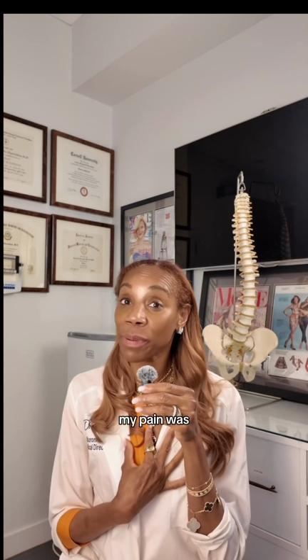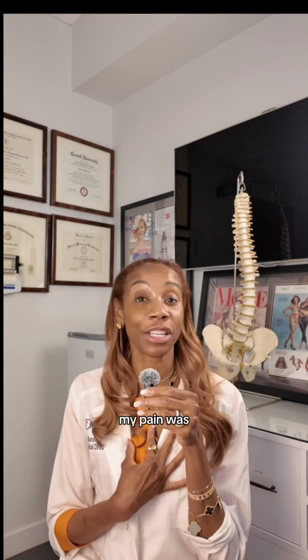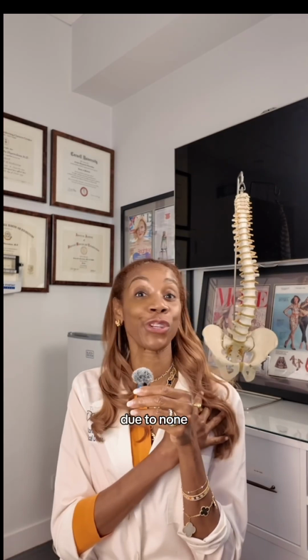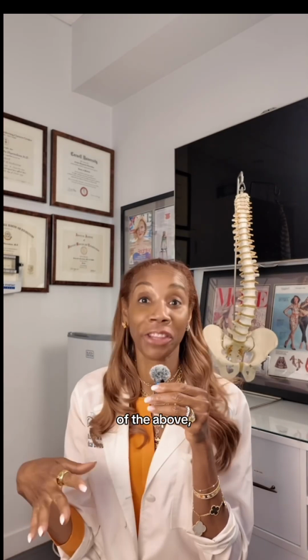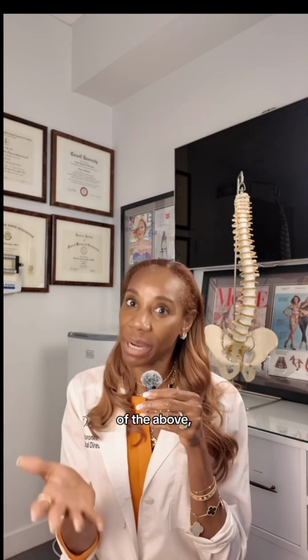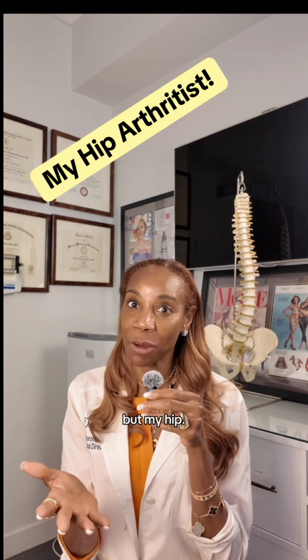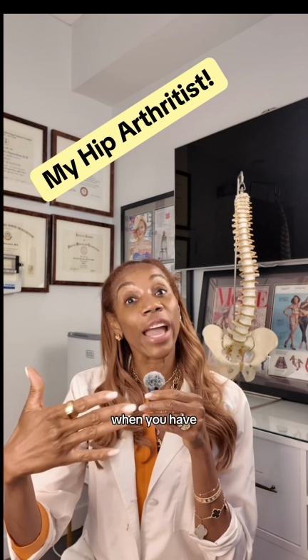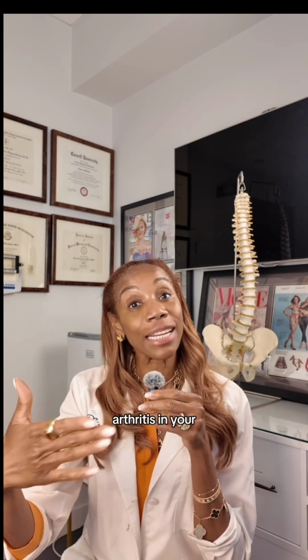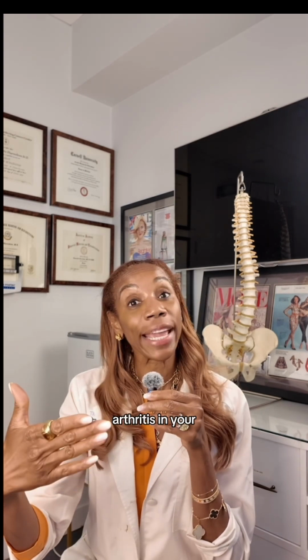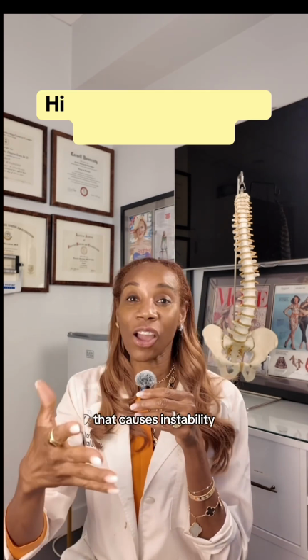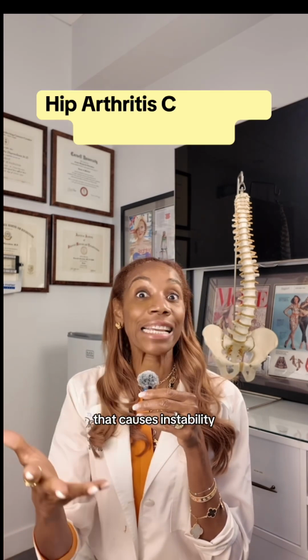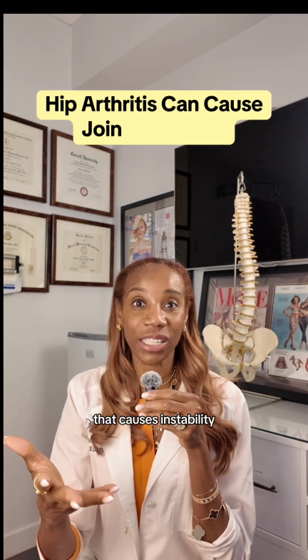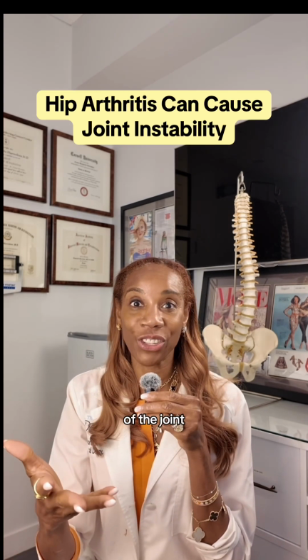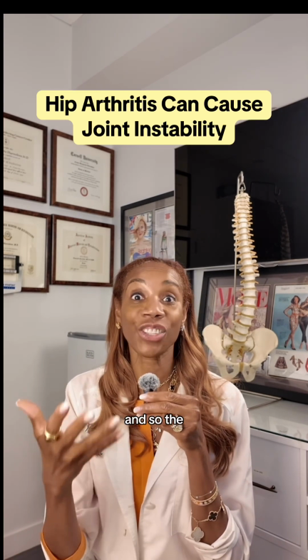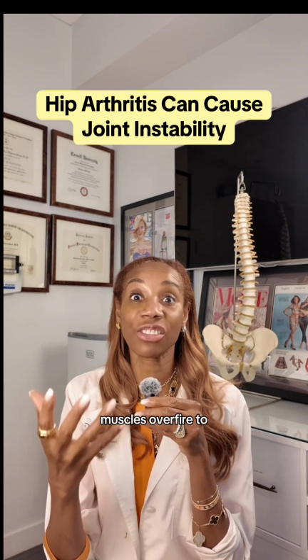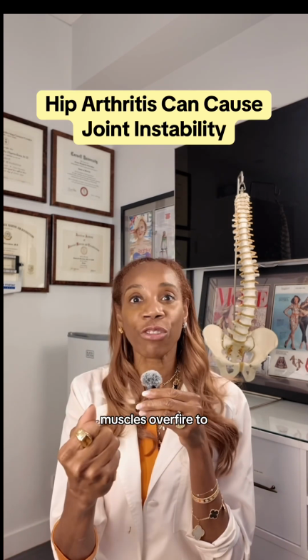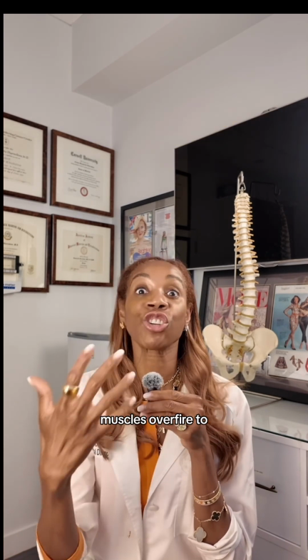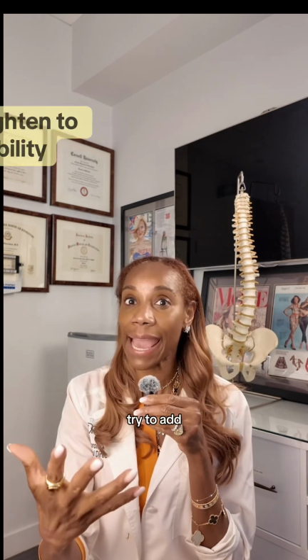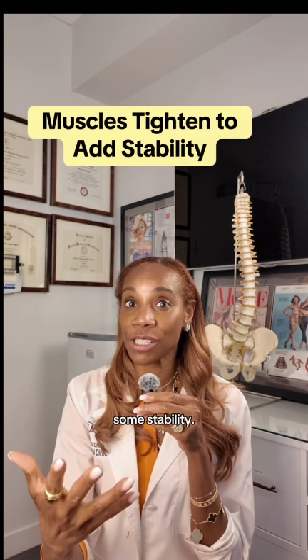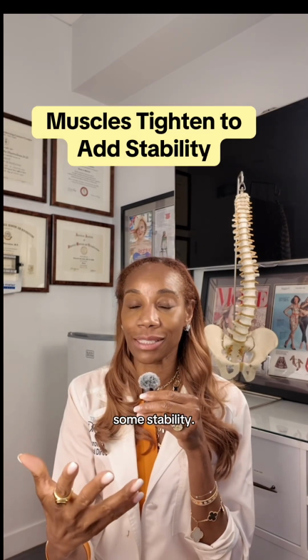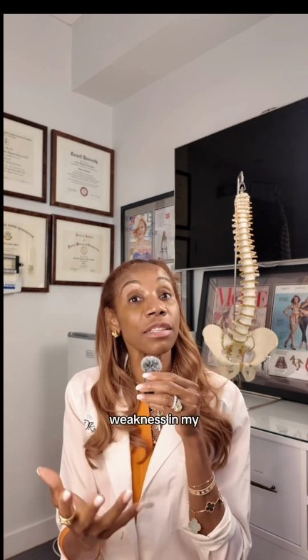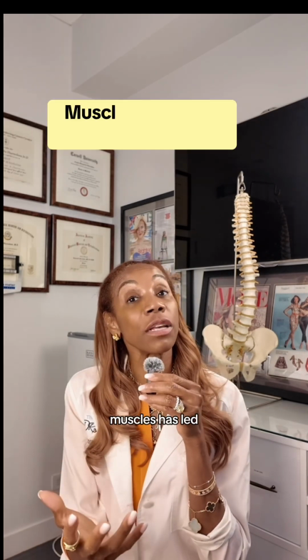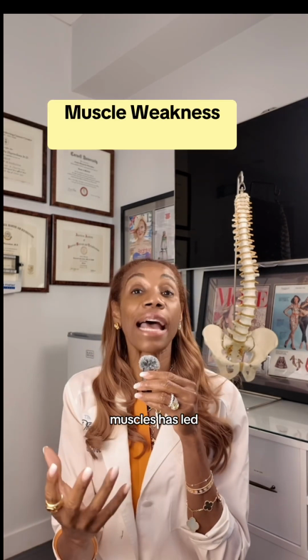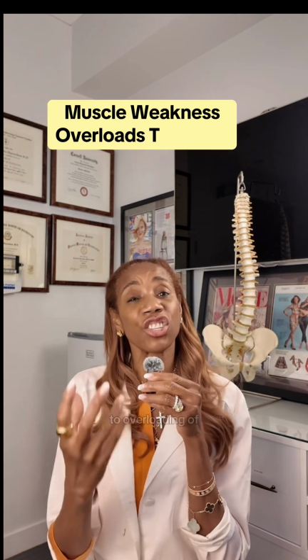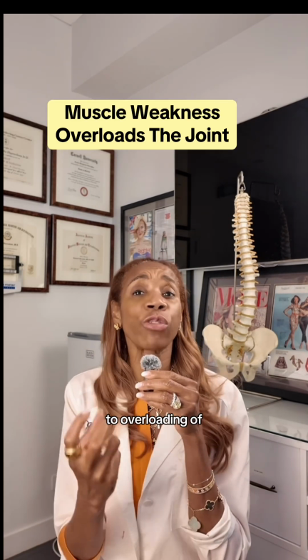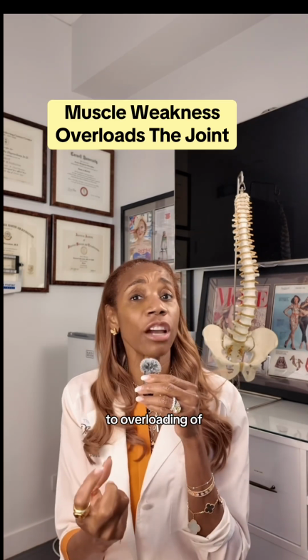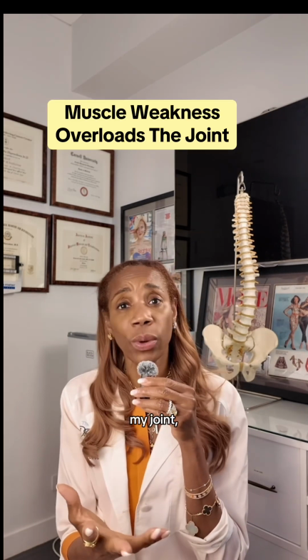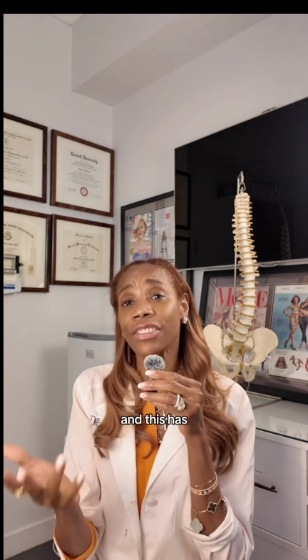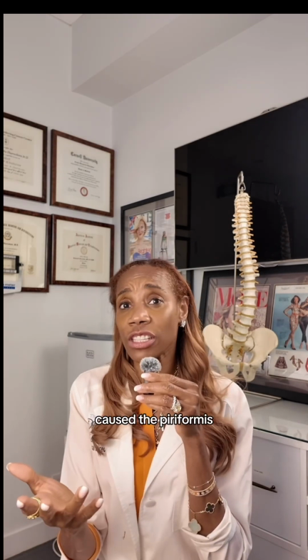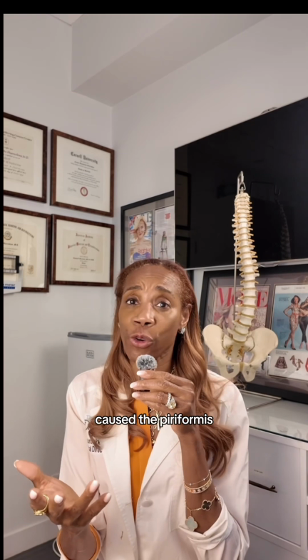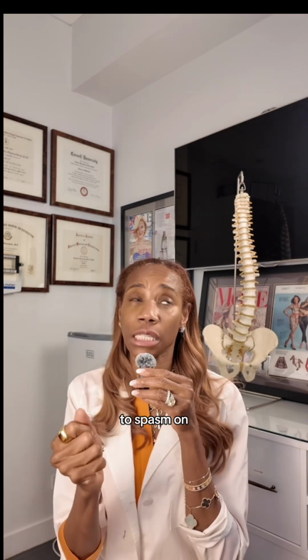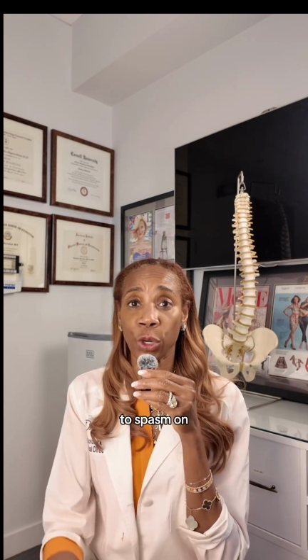My pain was due to none of the above, but my hip. When you have arthritis in your hip, that causes instability of the joint, and so the muscles overfire to try to add some stability. Weakness in my muscles has led to overloading of my joint, and this has caused the piriformis to spasm on me.